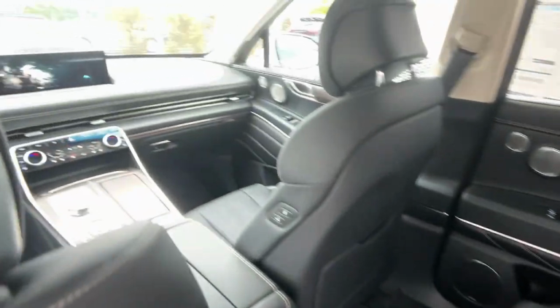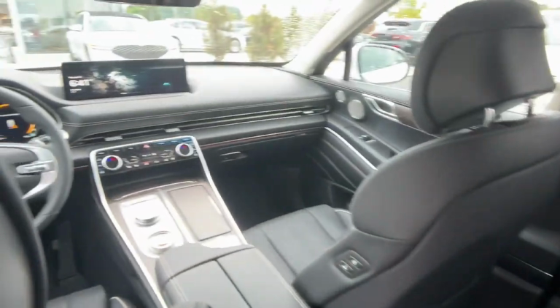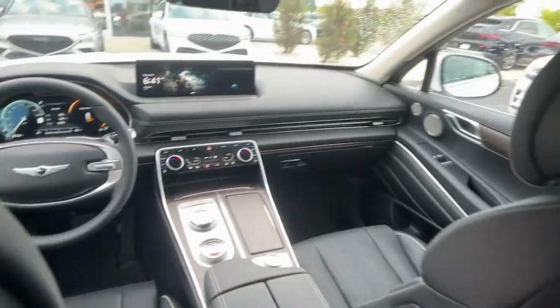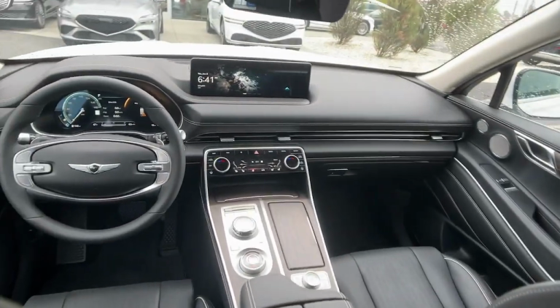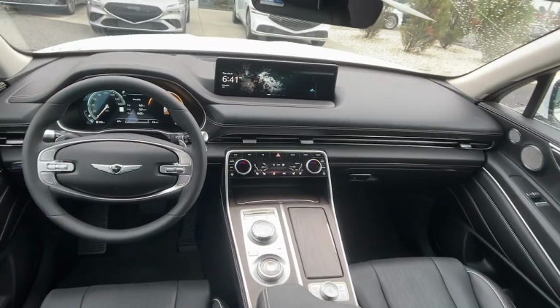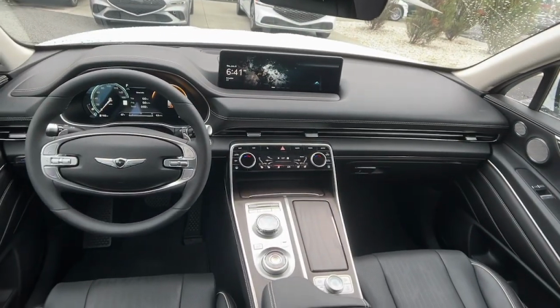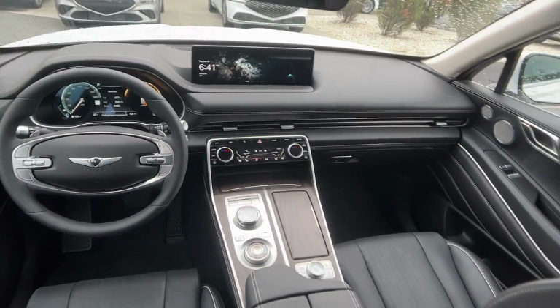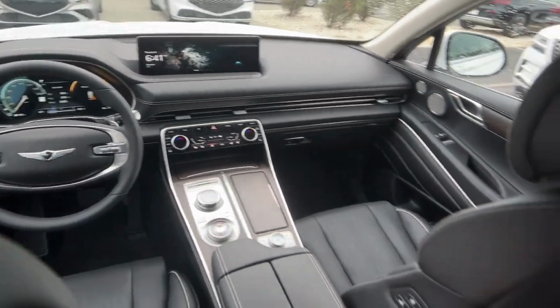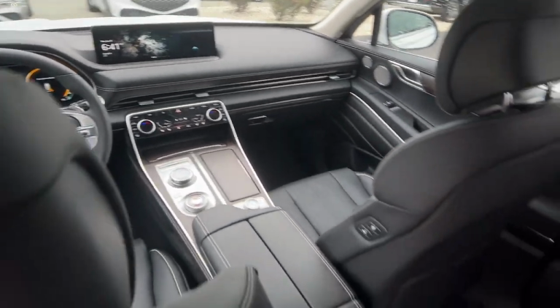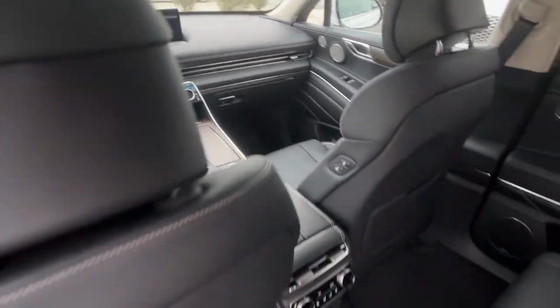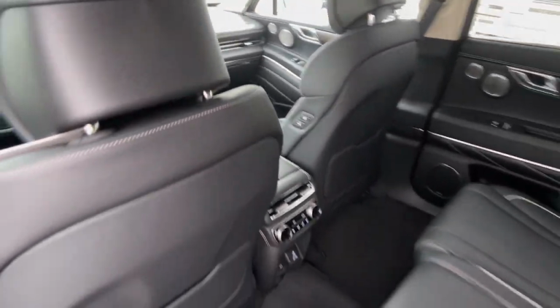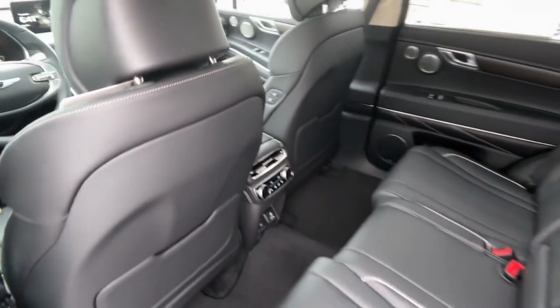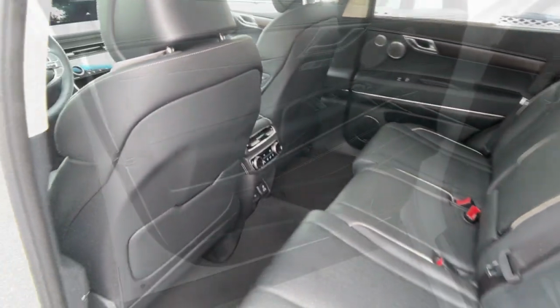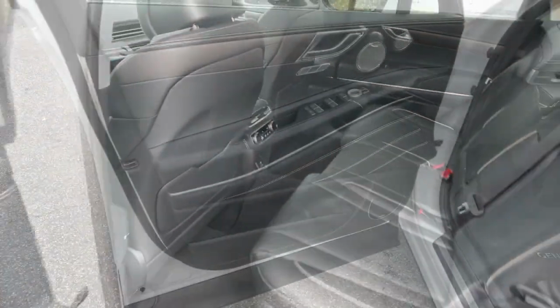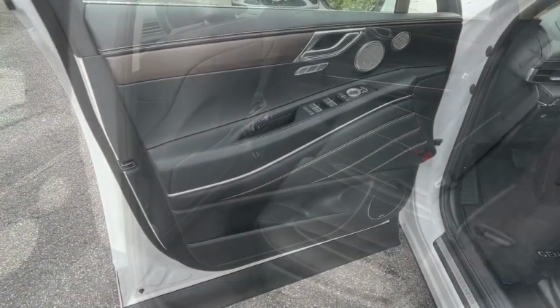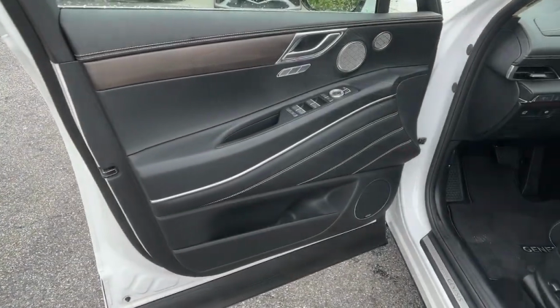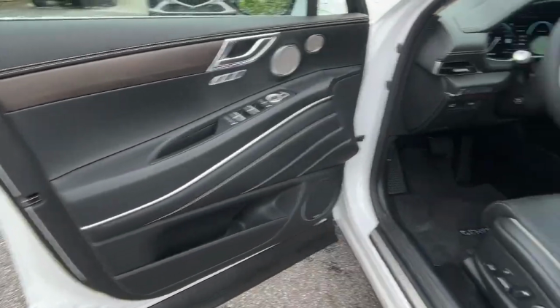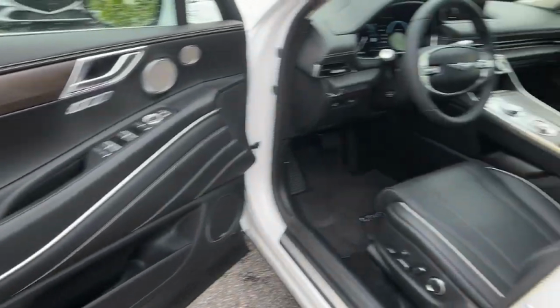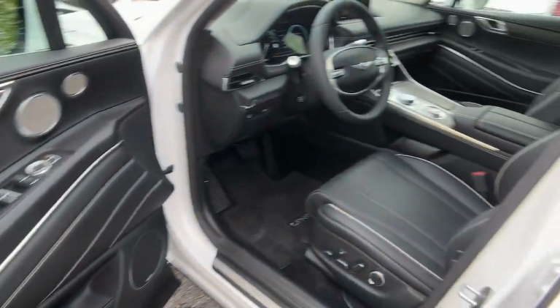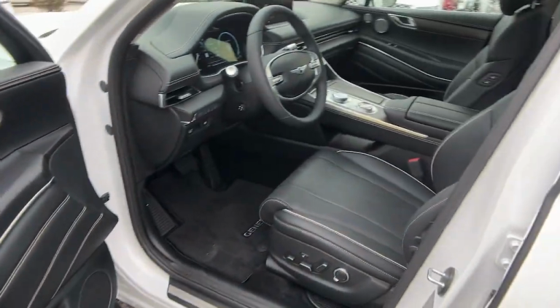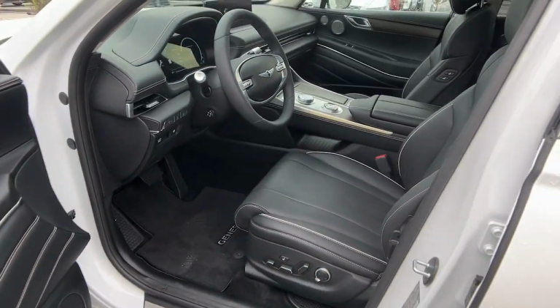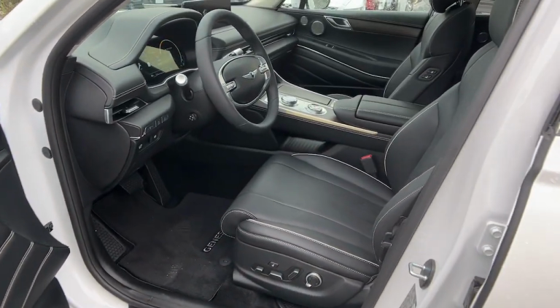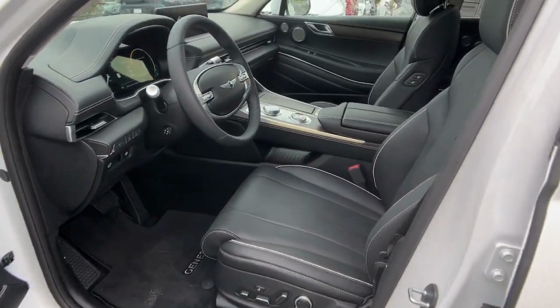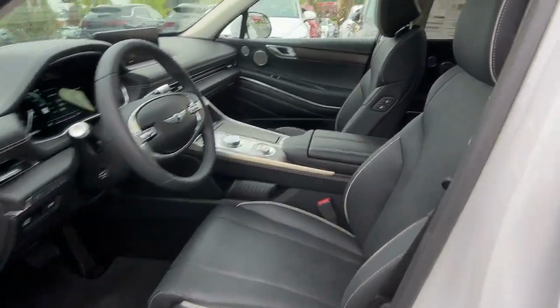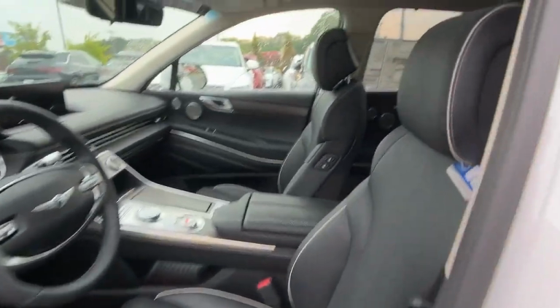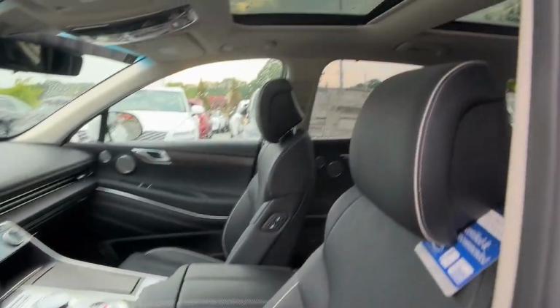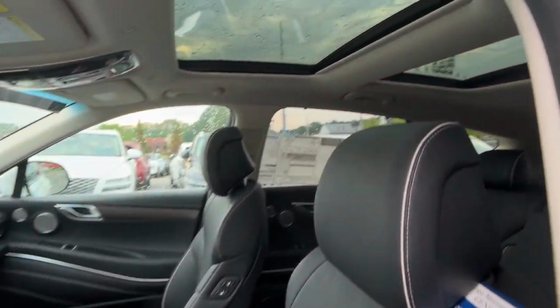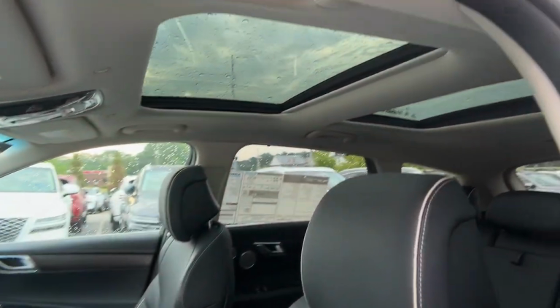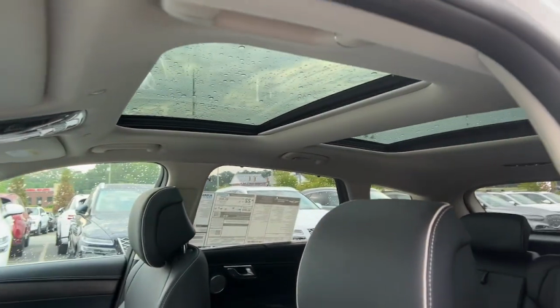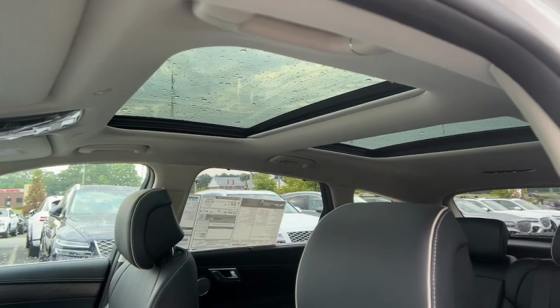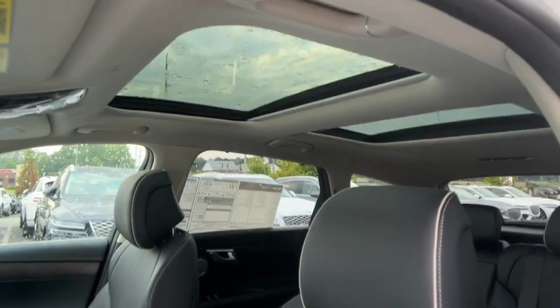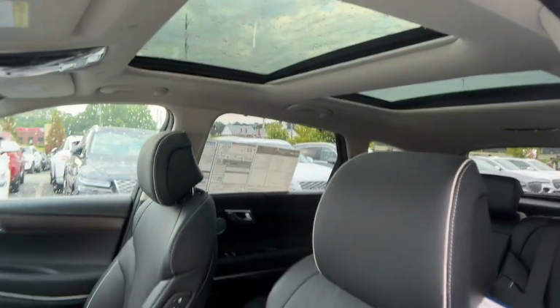Woodgrain interior trim, satellite radio, power liftgate, power passenger seat, heated mirrors, steering wheel audio controls.